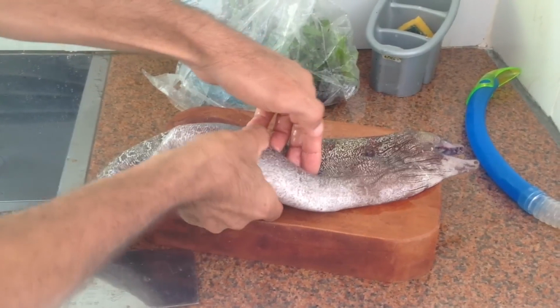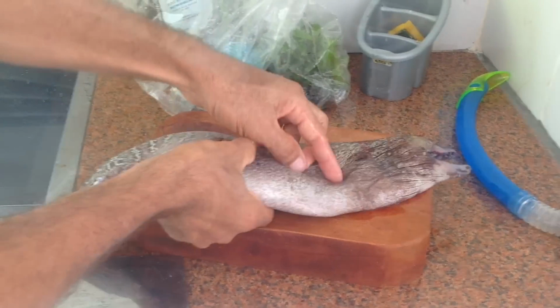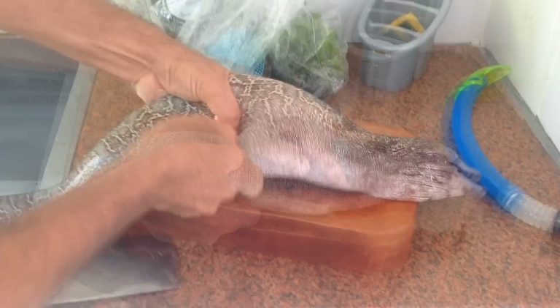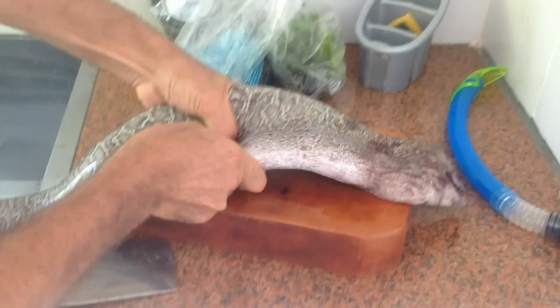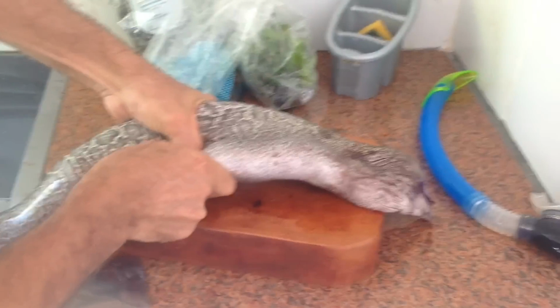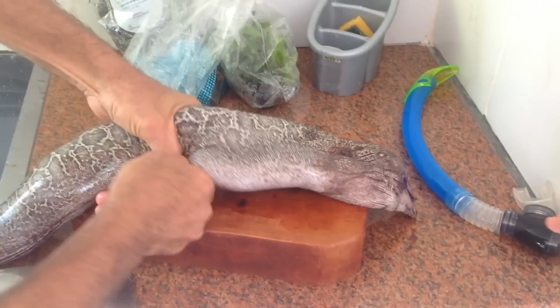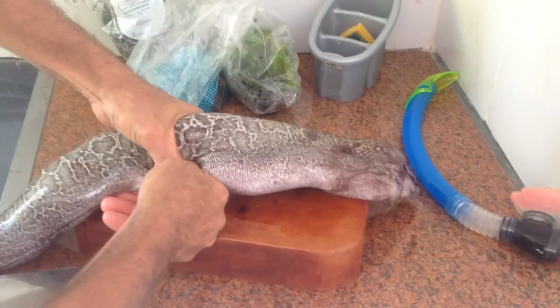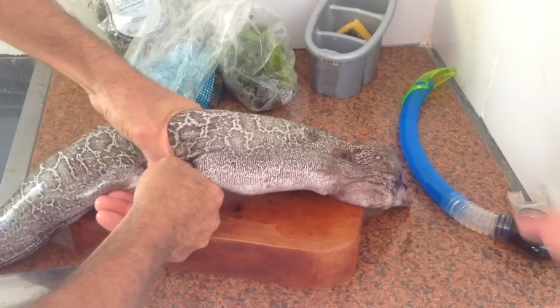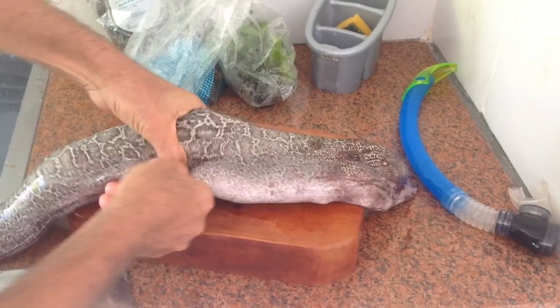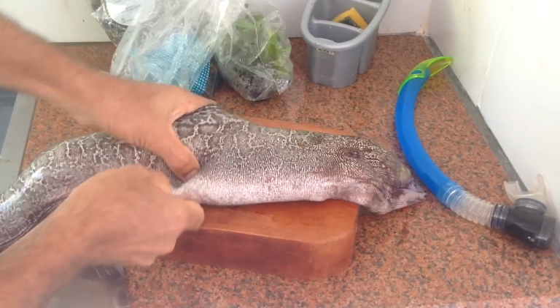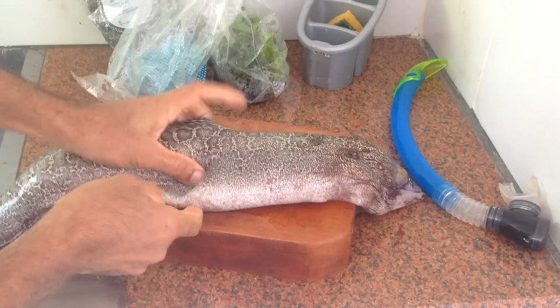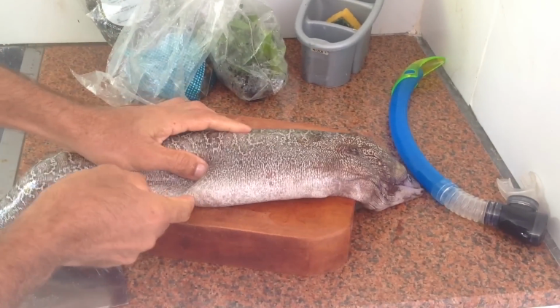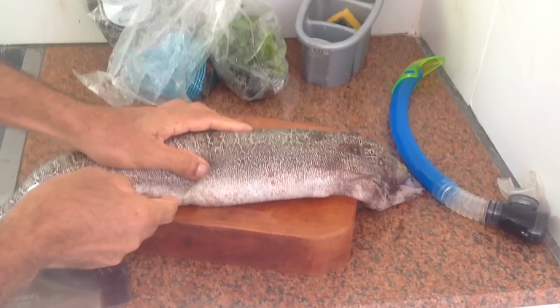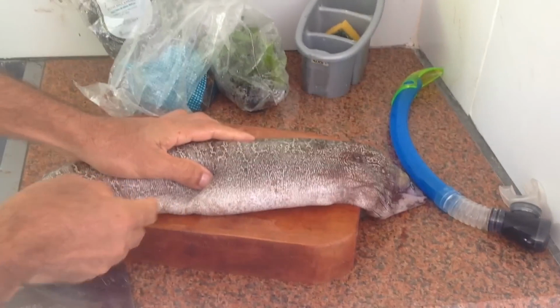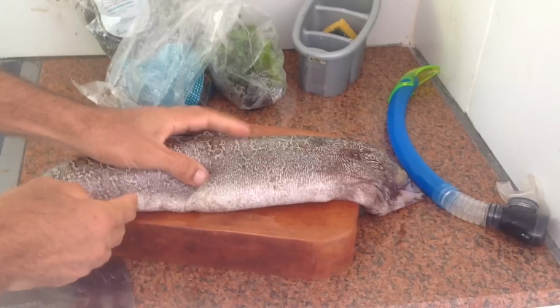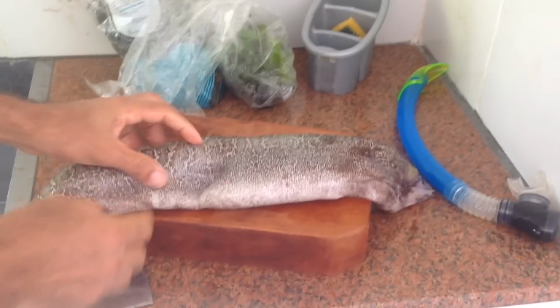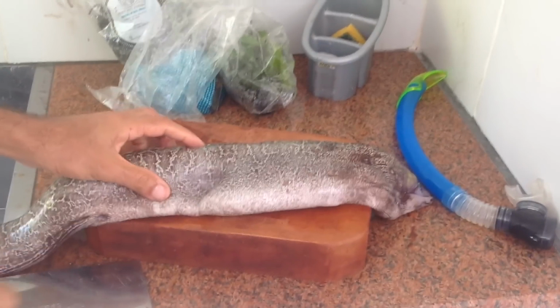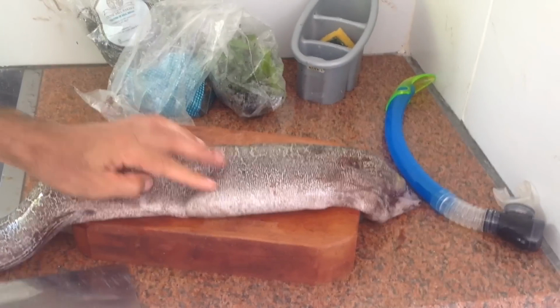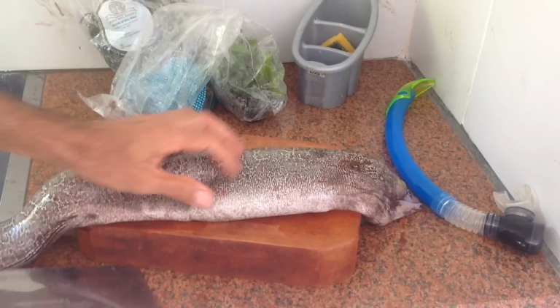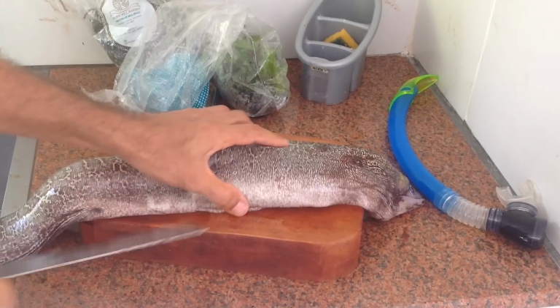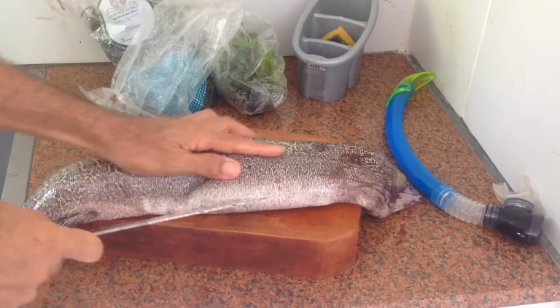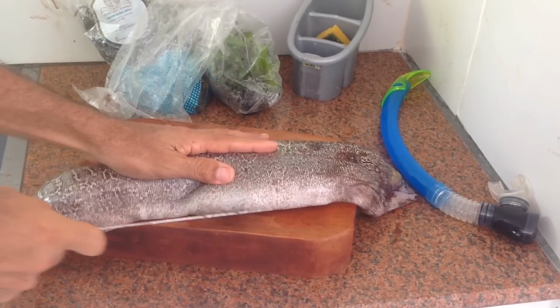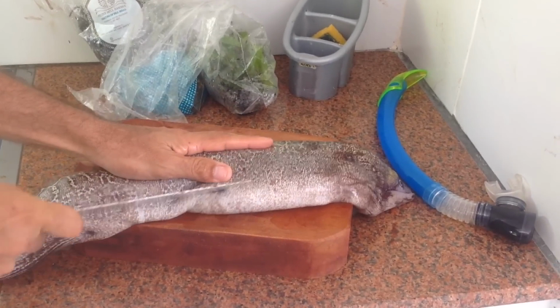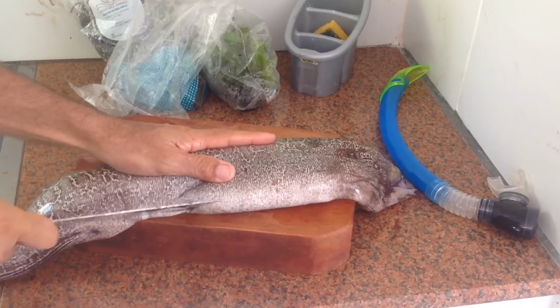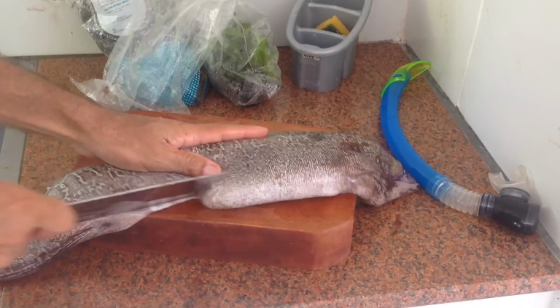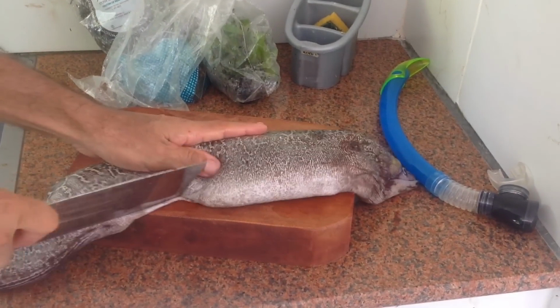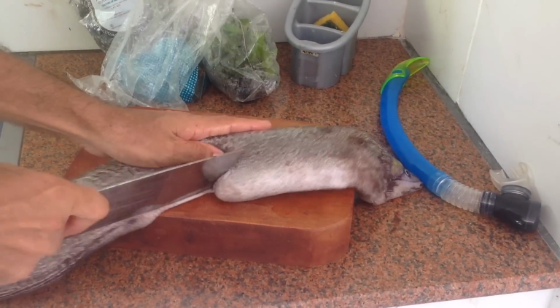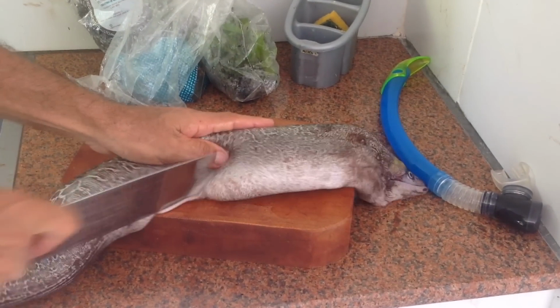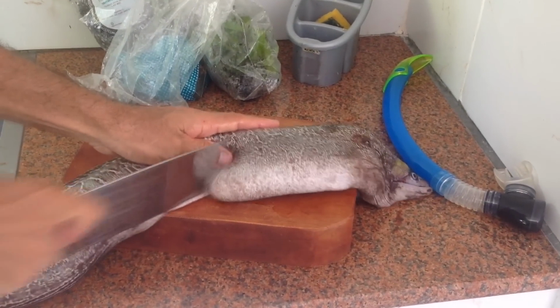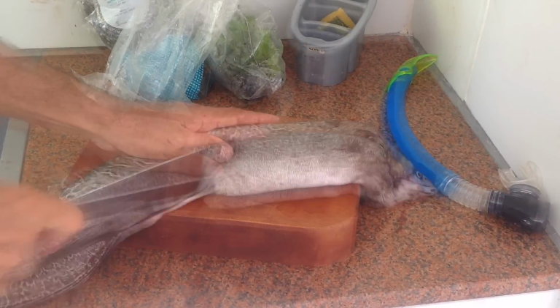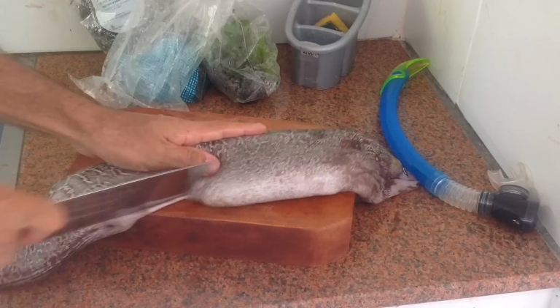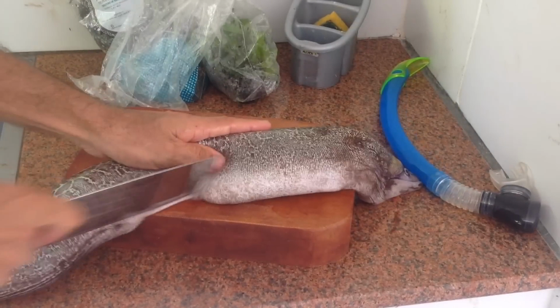Do you need the scissors? What chops on what? The kitchen scissors. Kitchen scissors. Yes, yes.